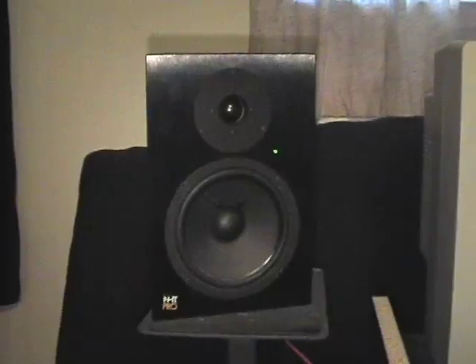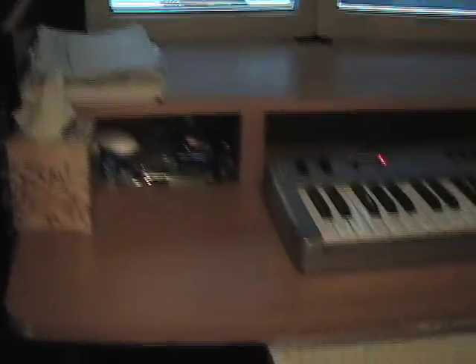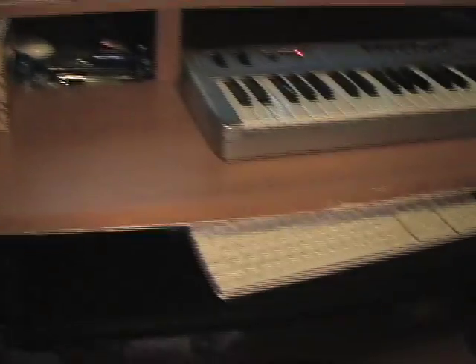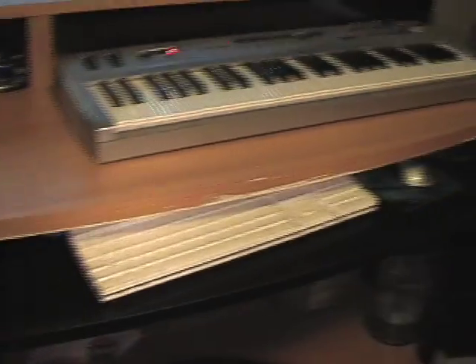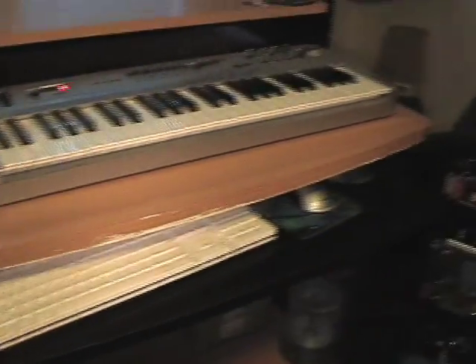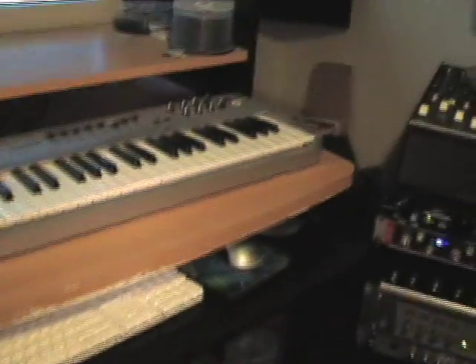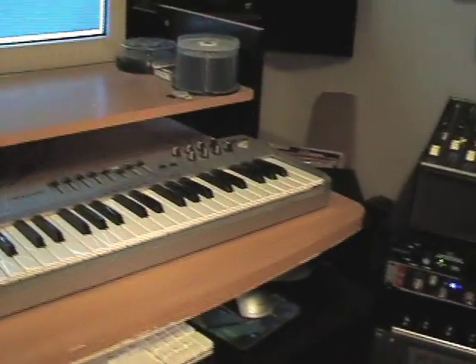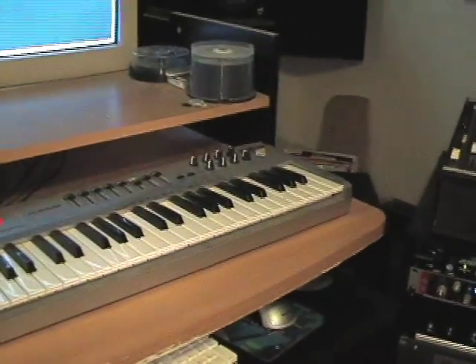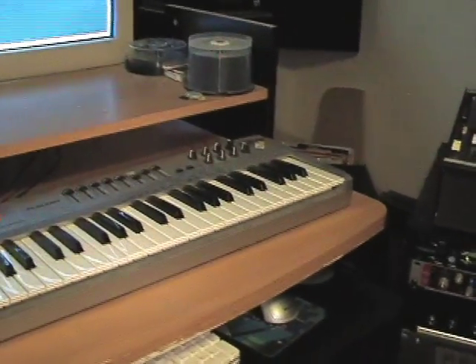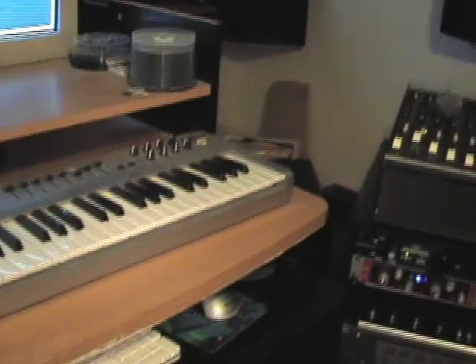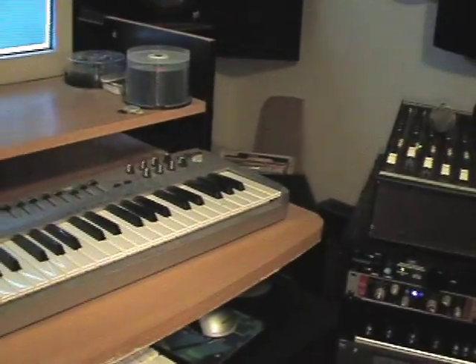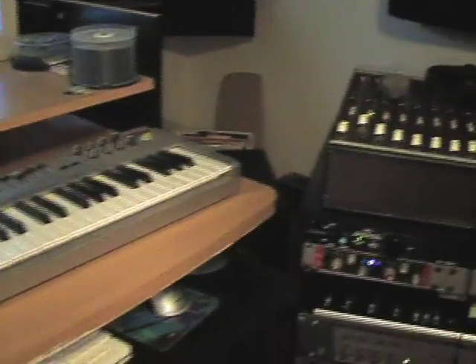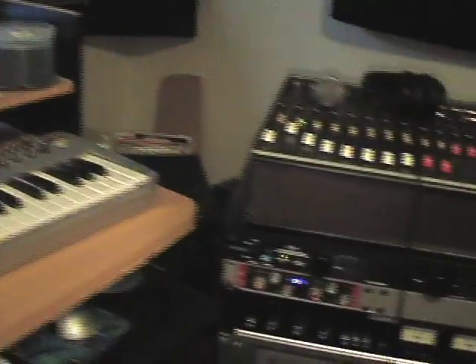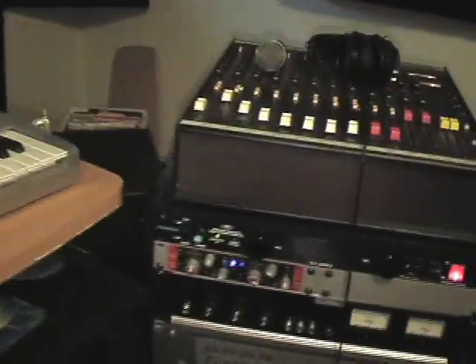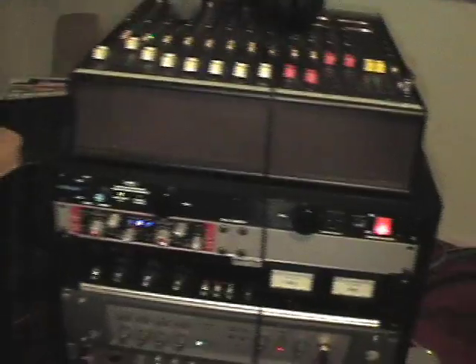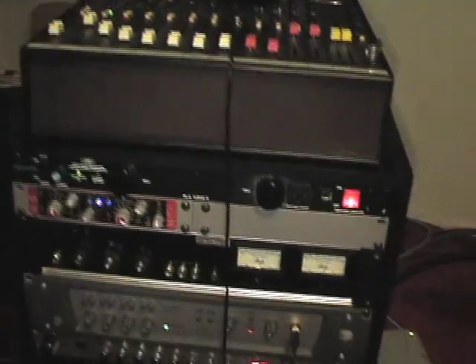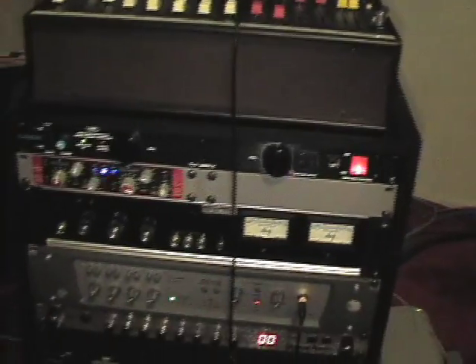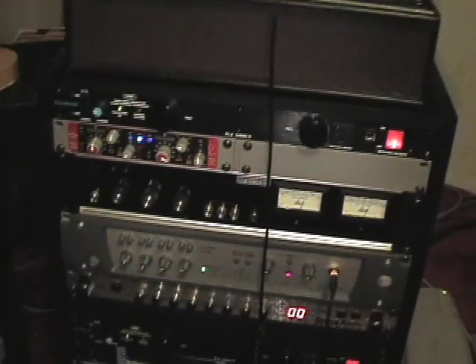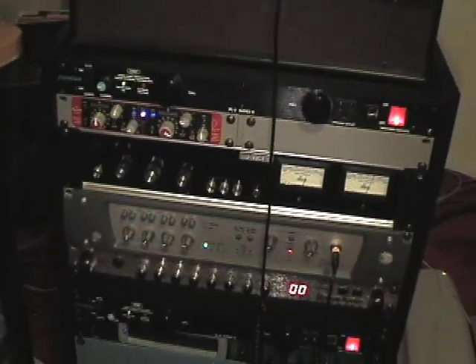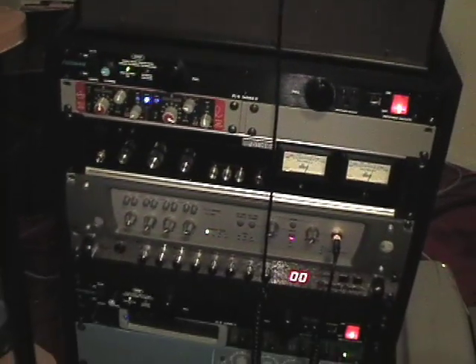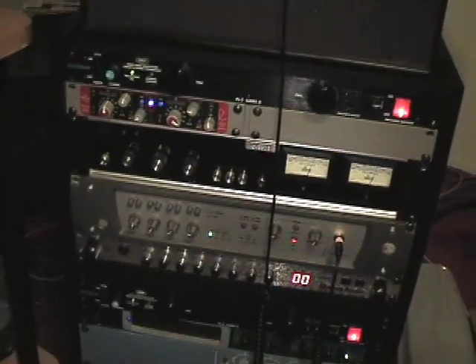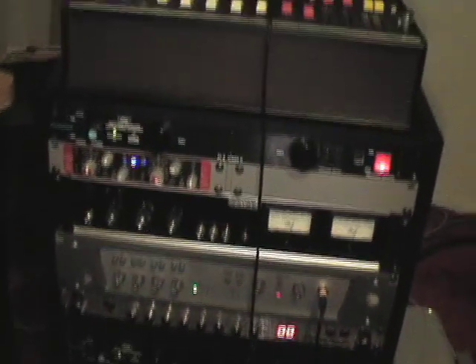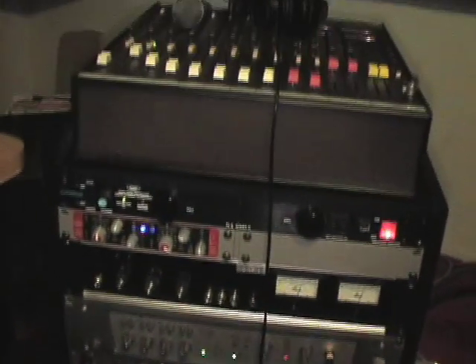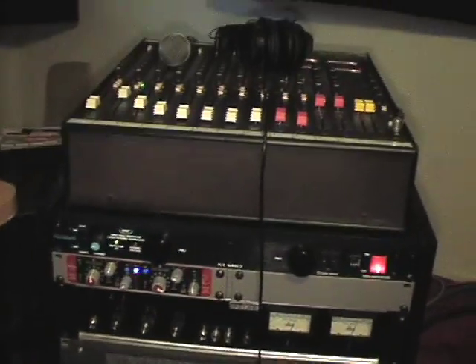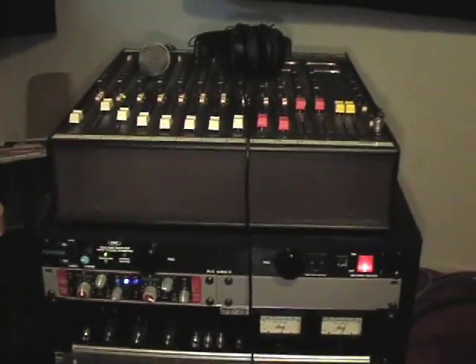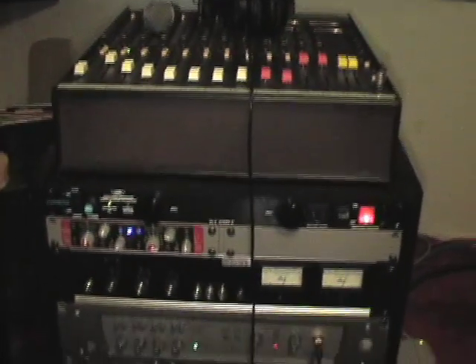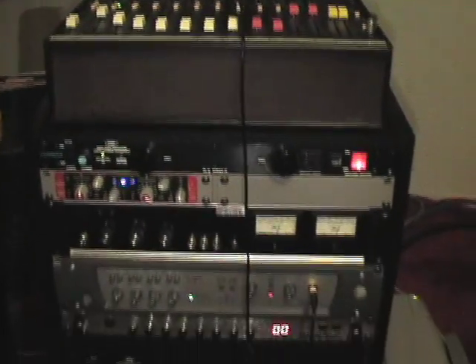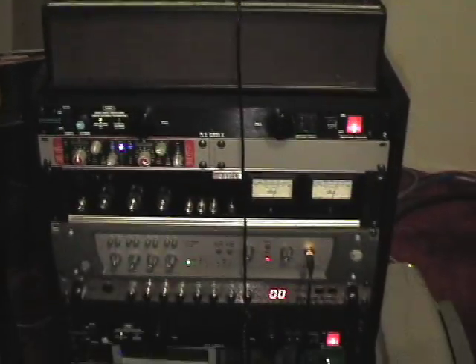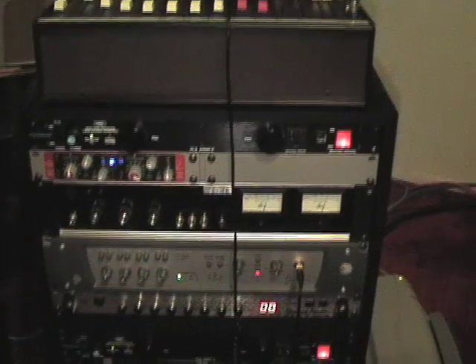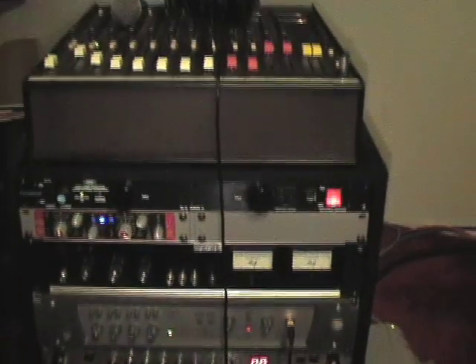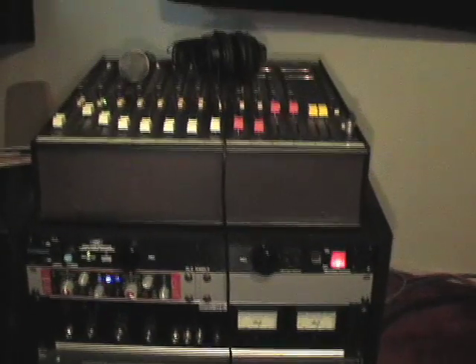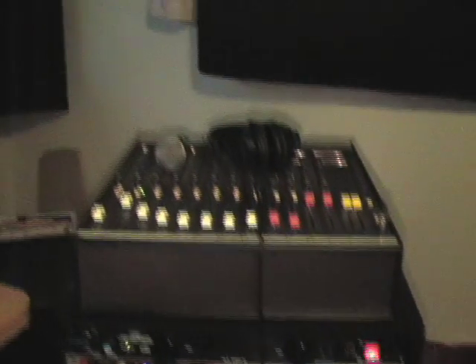Looking back at the desk again, we can see the 61-key M-Audio Radium keyboard. Back at the rack, we can see a Neve 5012 mic preamp, a DBX-162 compressor, and a SansAmp PSA-1.